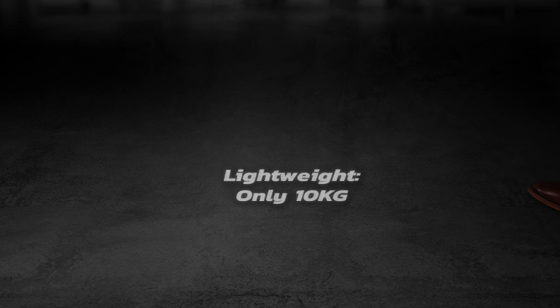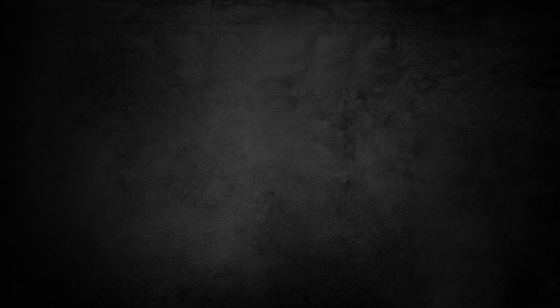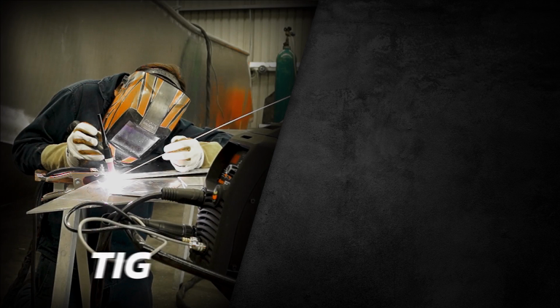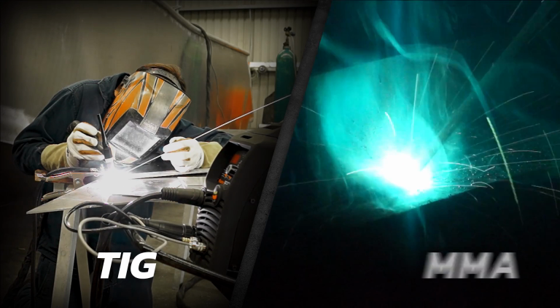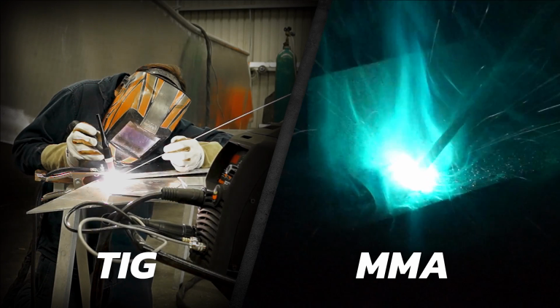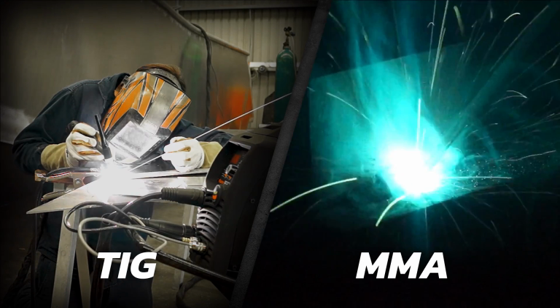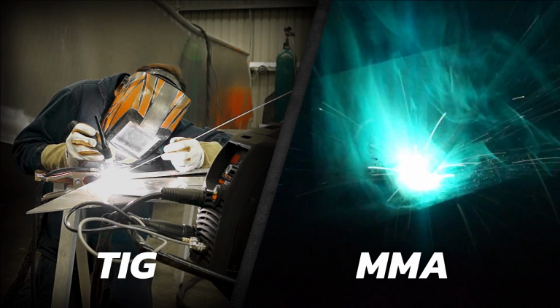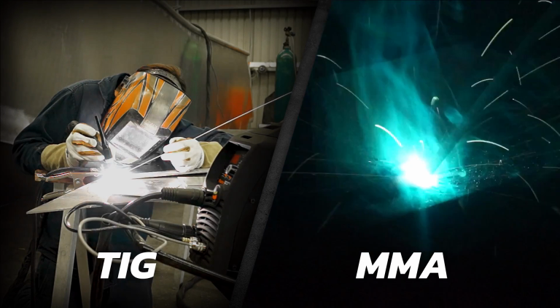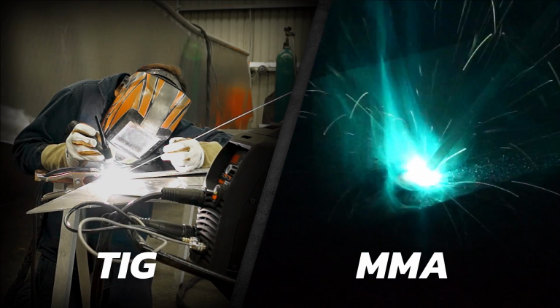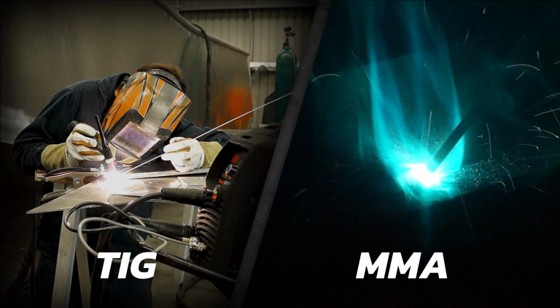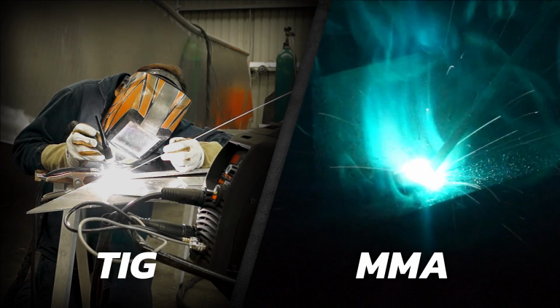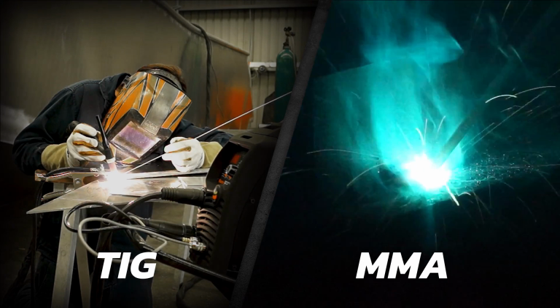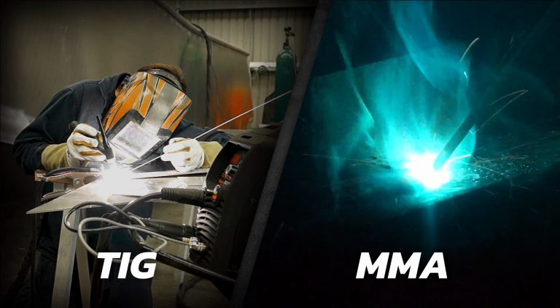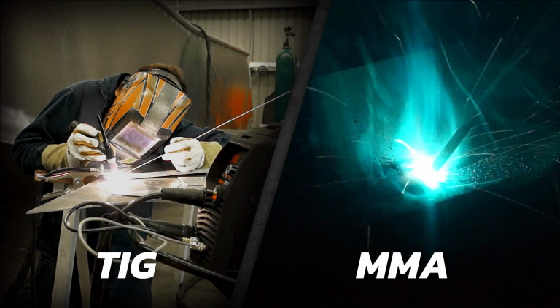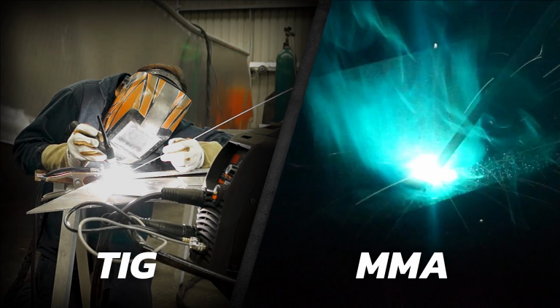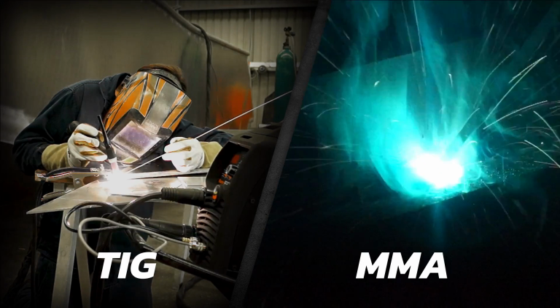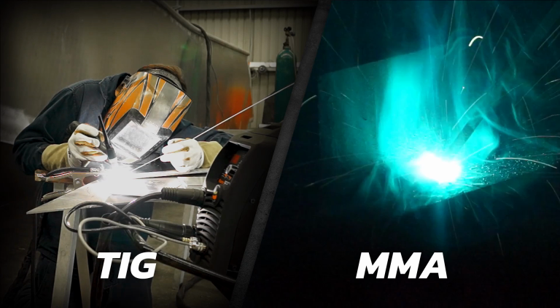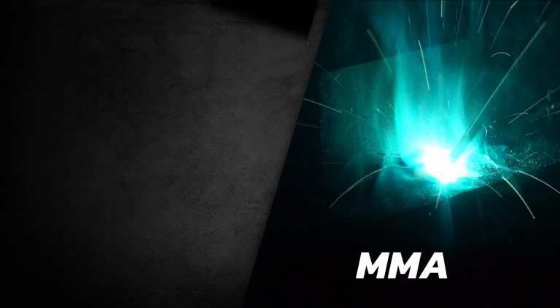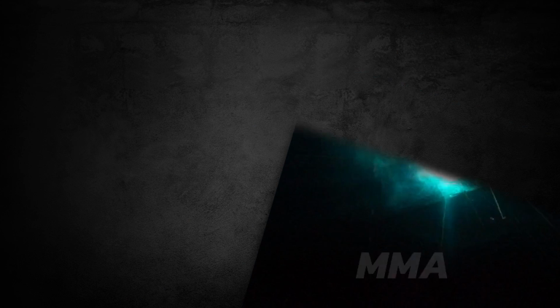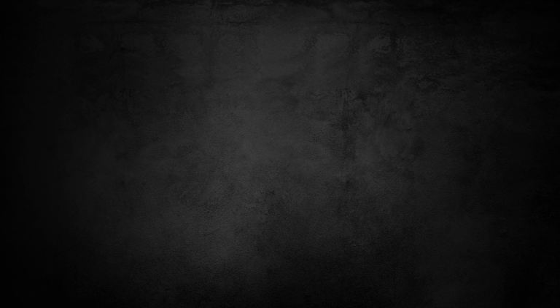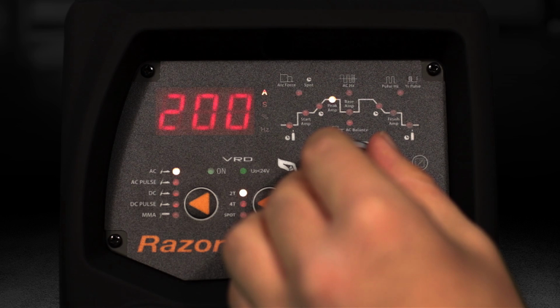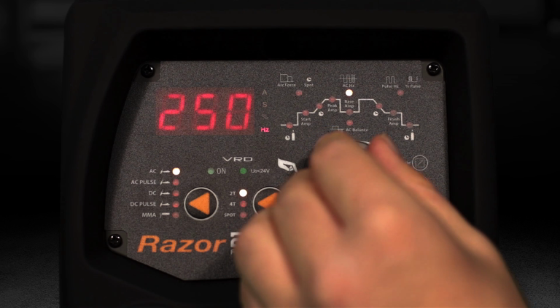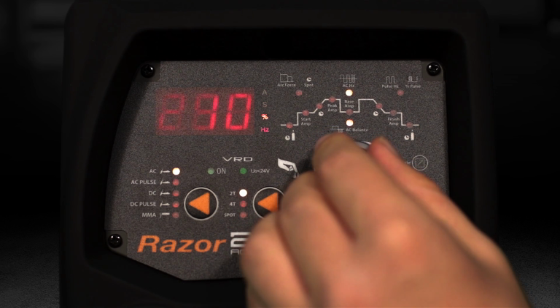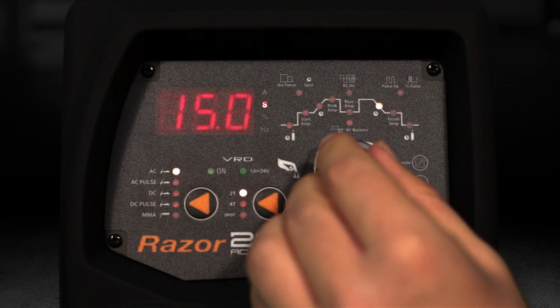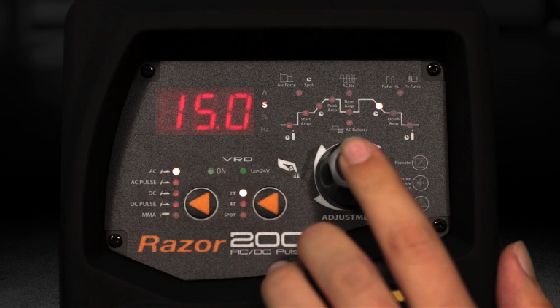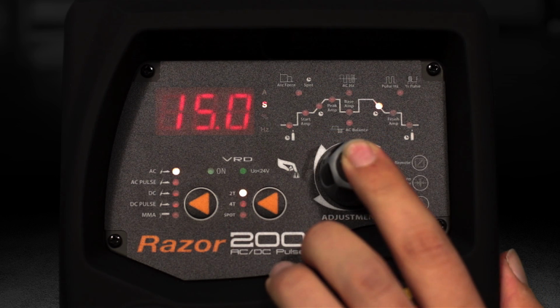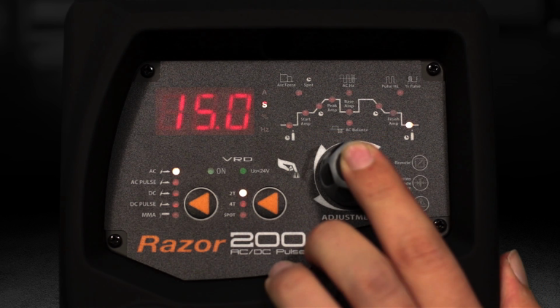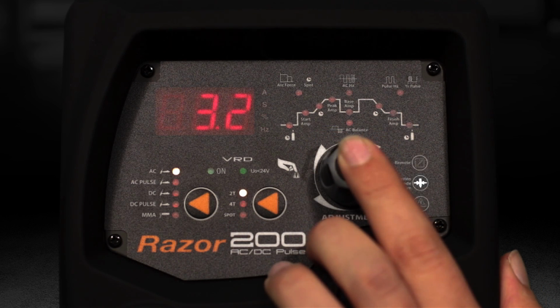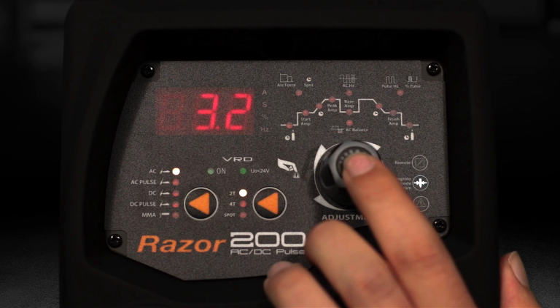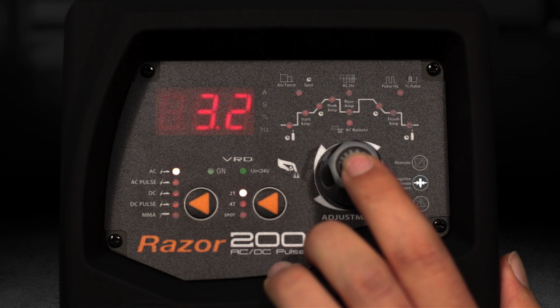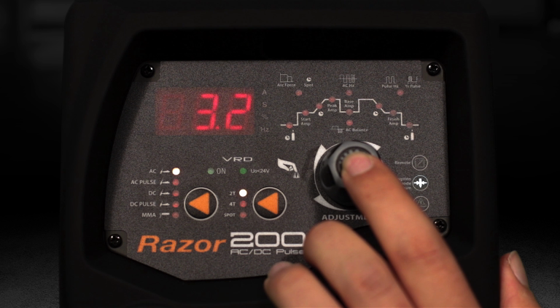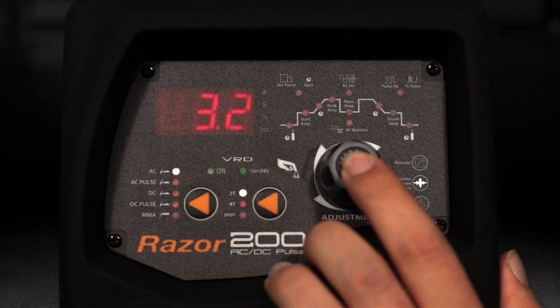The TIG function of the machine is highly adjustable so you can get the best results in every weld. The MMA function allows the use of electrodes up to 4mm. The intuitive front display allows for easy control over weld cycles thanks to the adjustment knob.